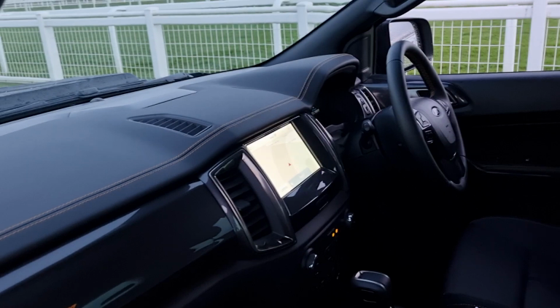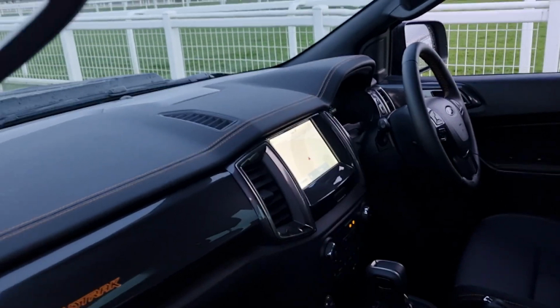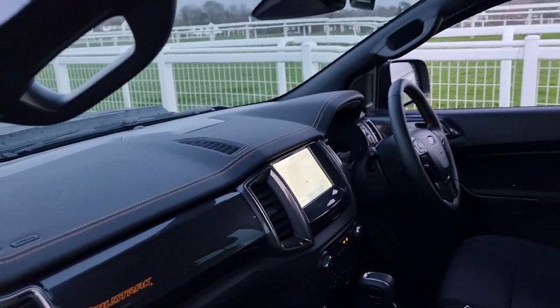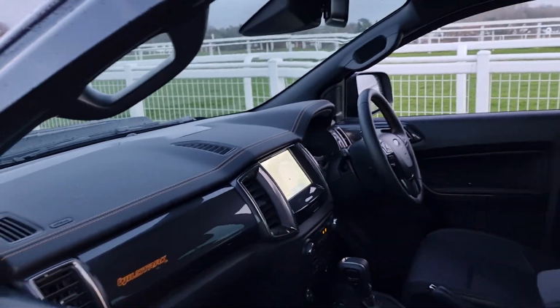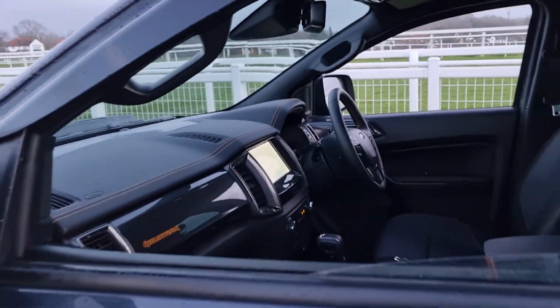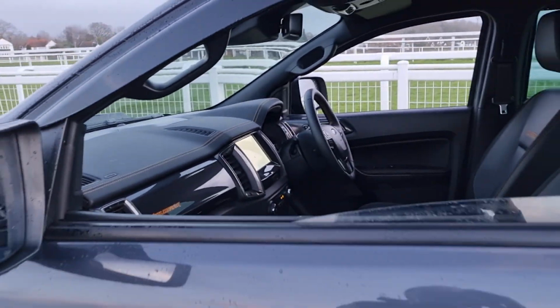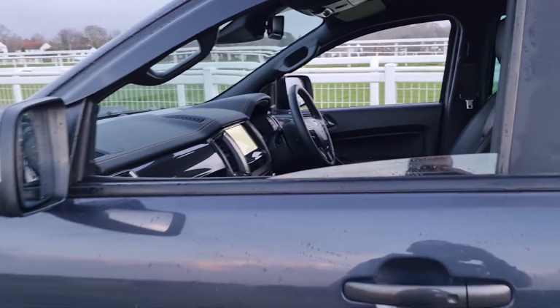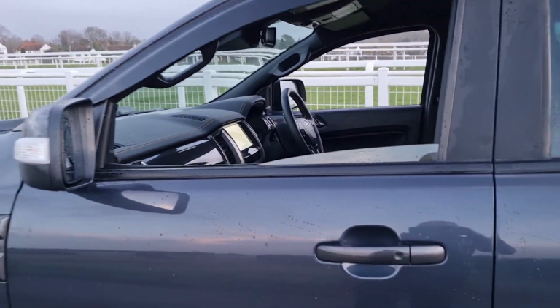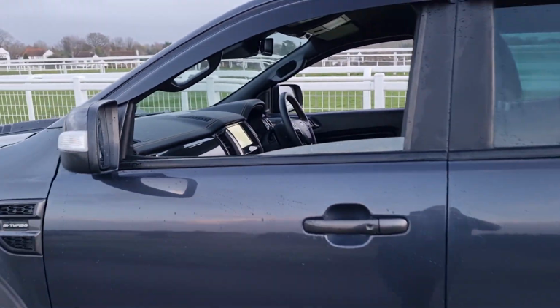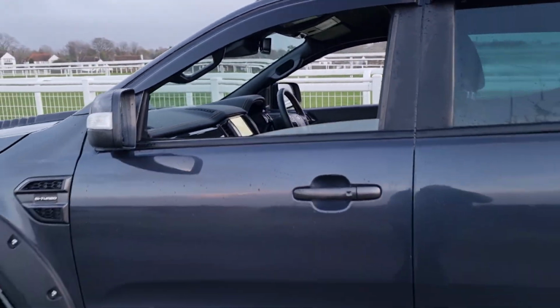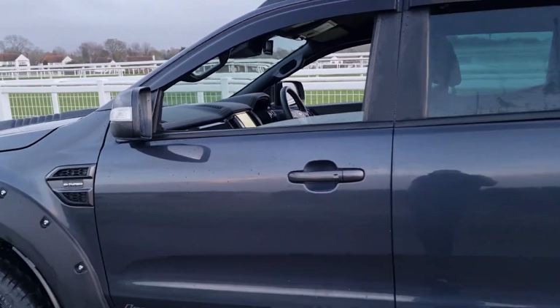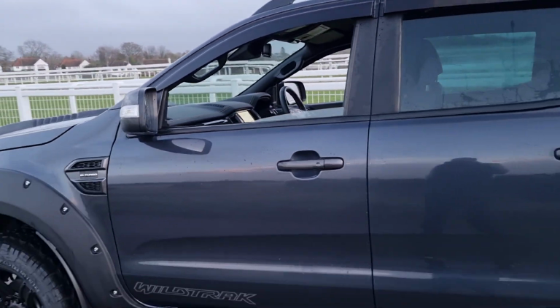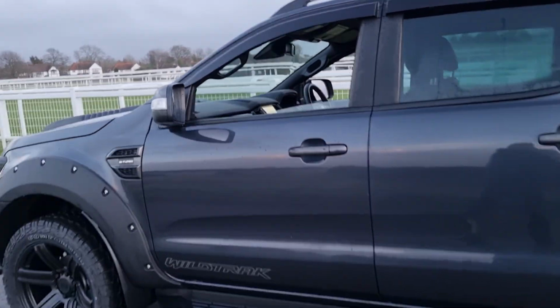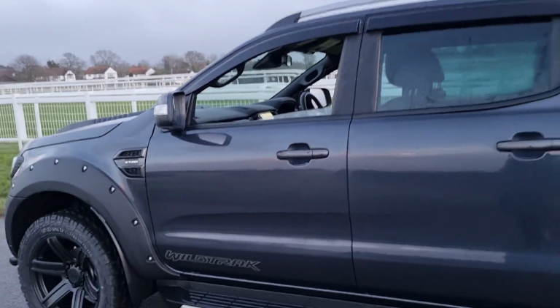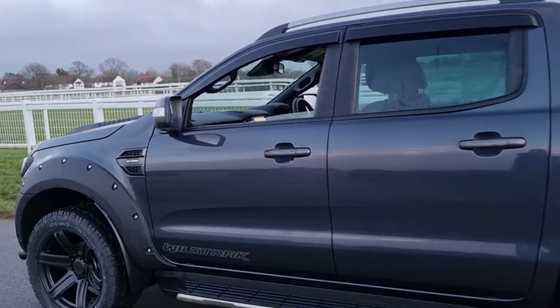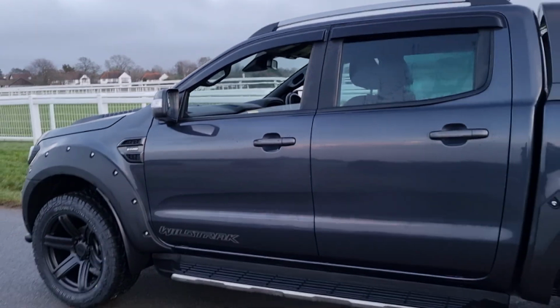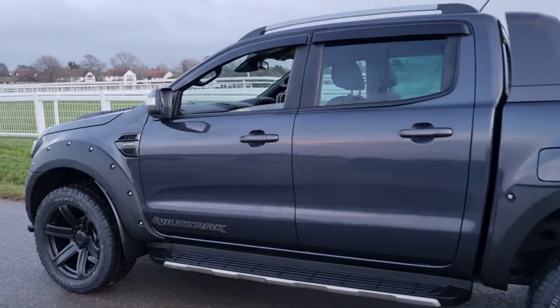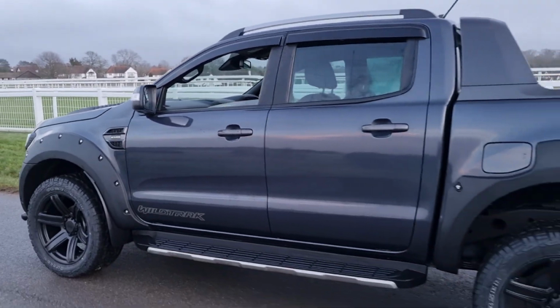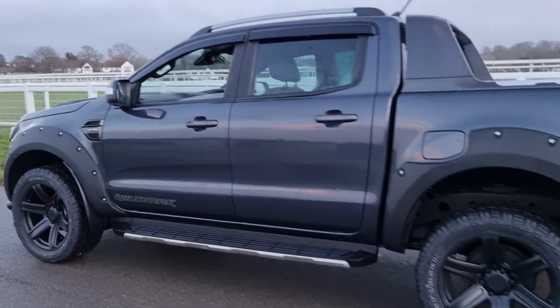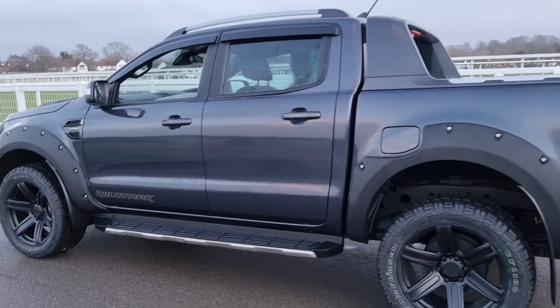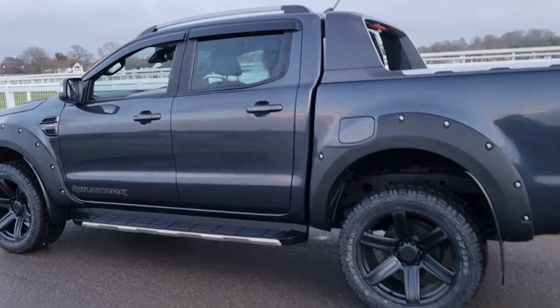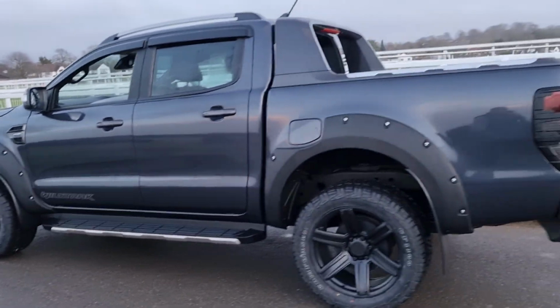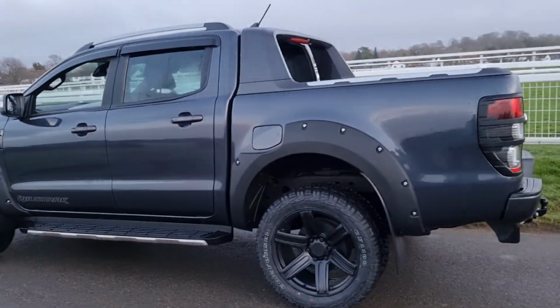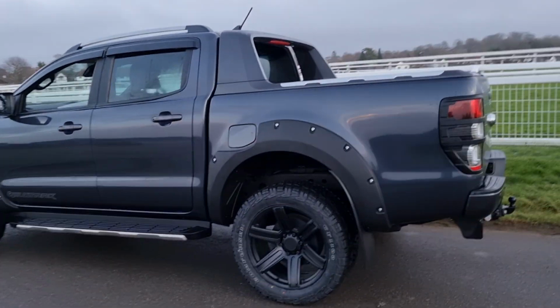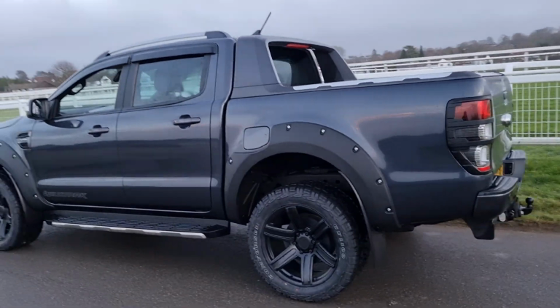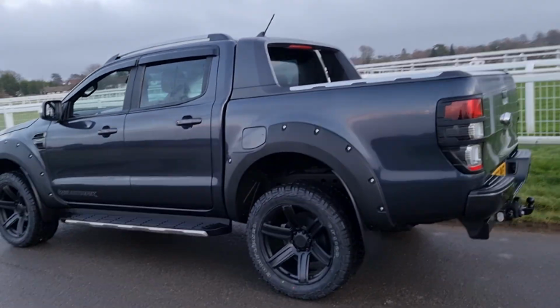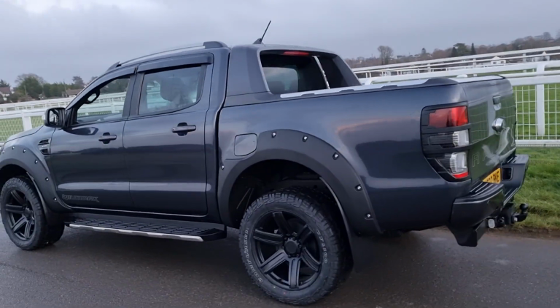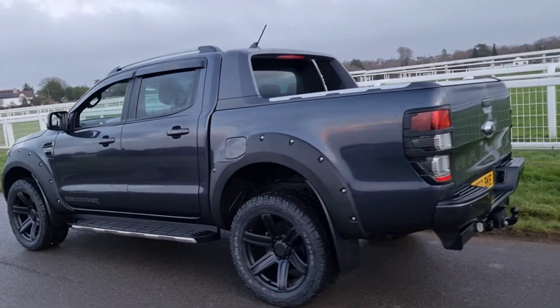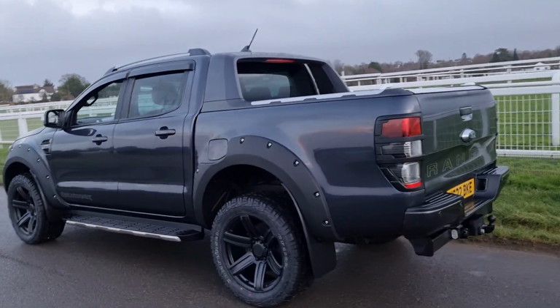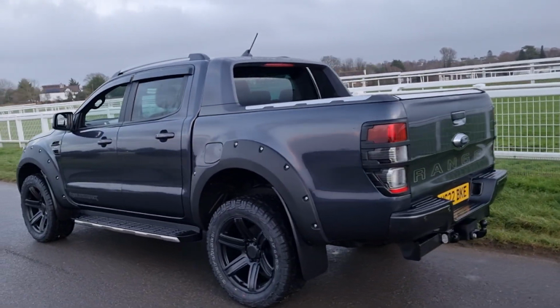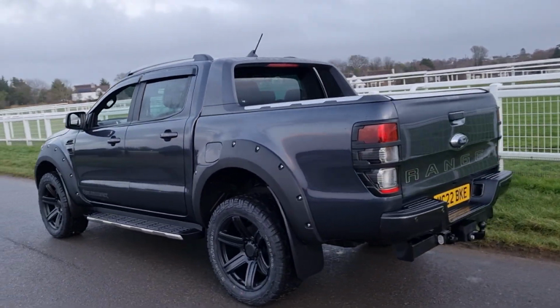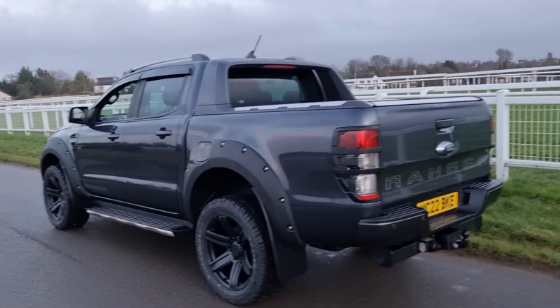It's got touchscreen navigation, heated seats, it's very car-like inside. As you can see it's probably a bit of a damp day today, so any little marks you can see on the bodywork are just raindrops.